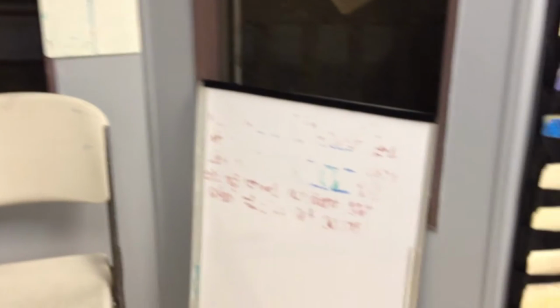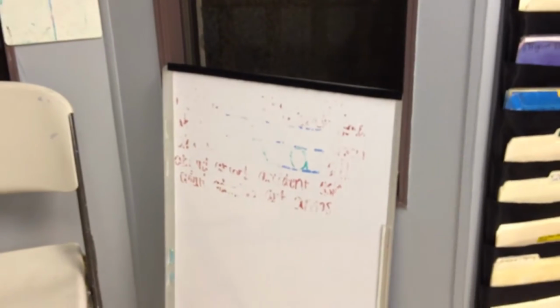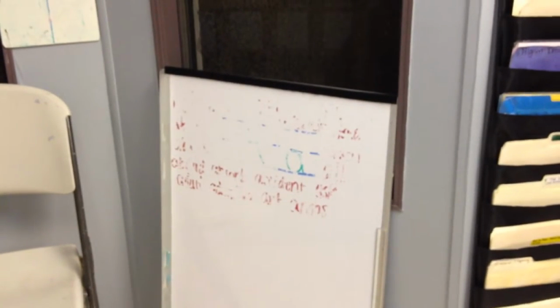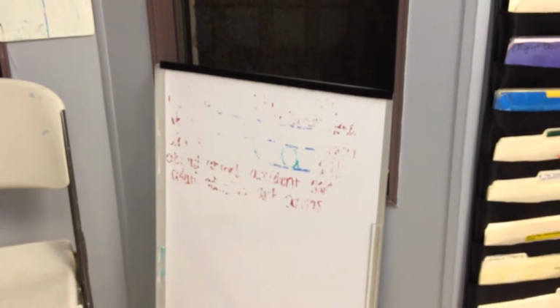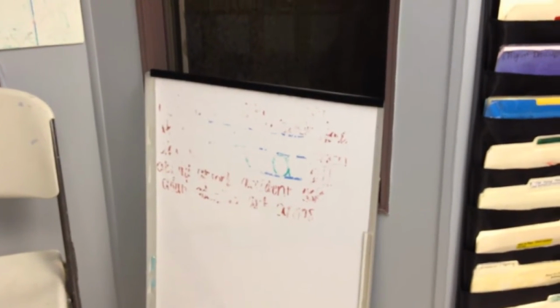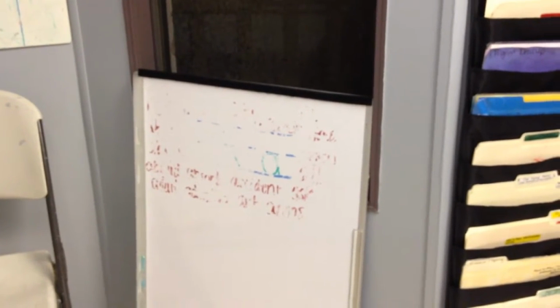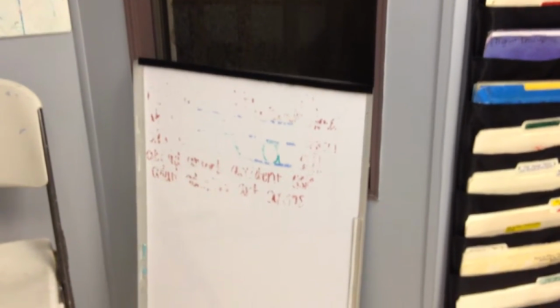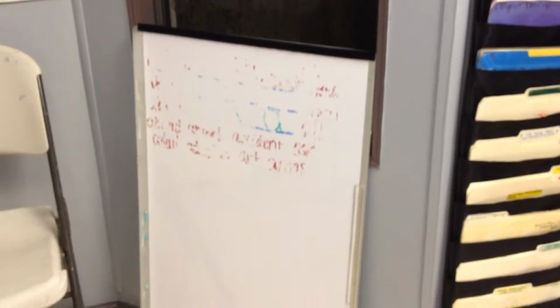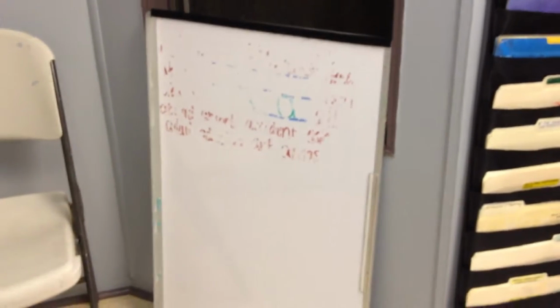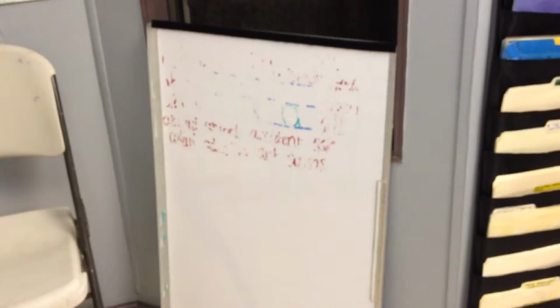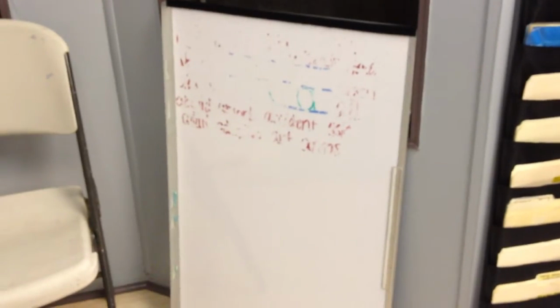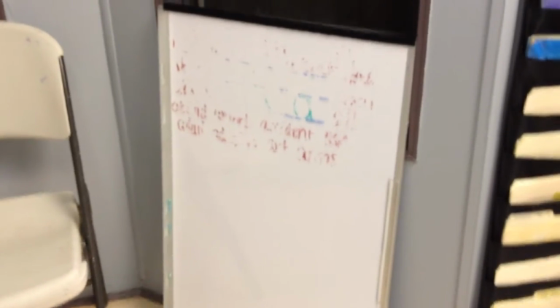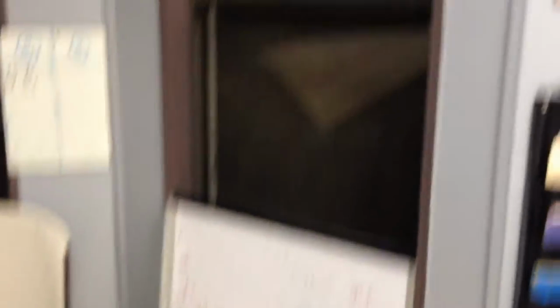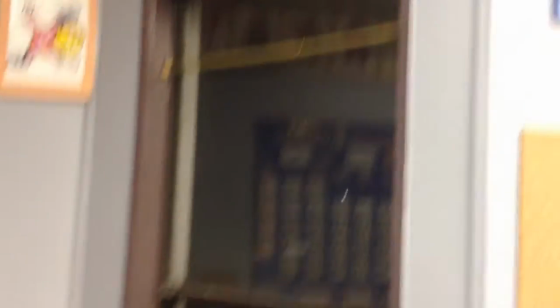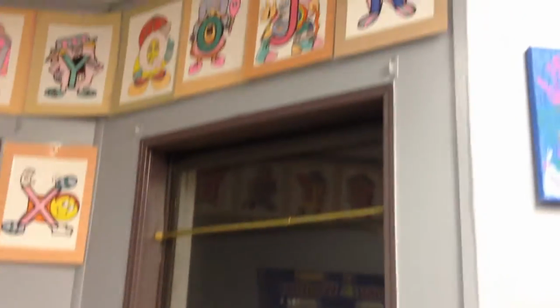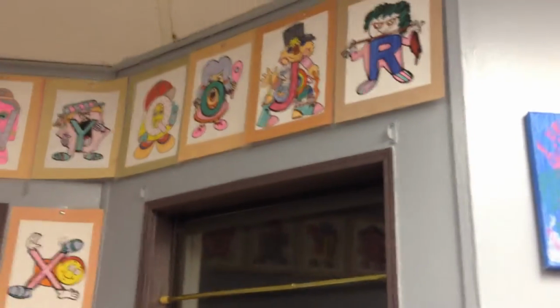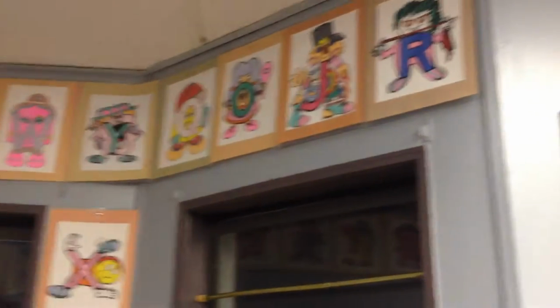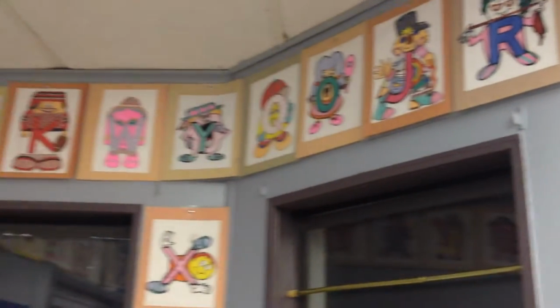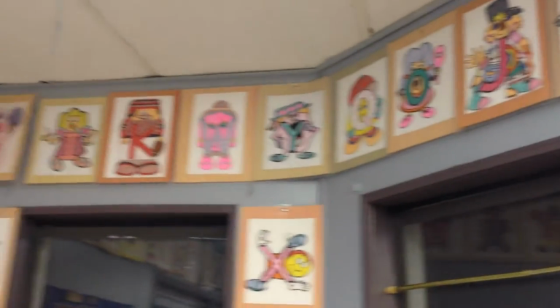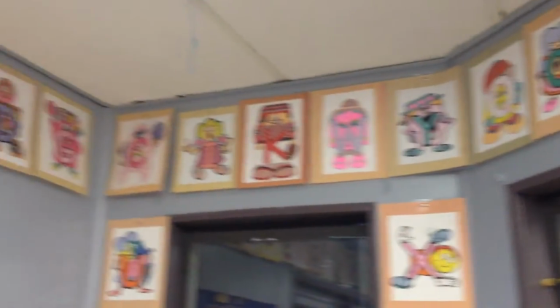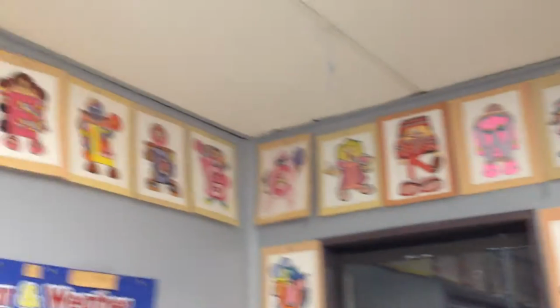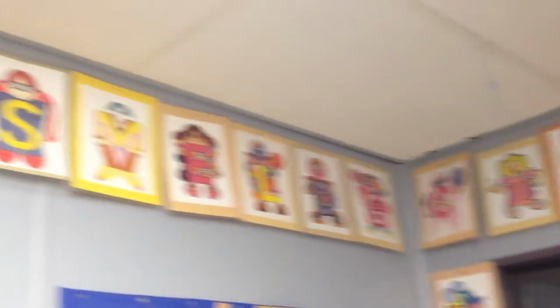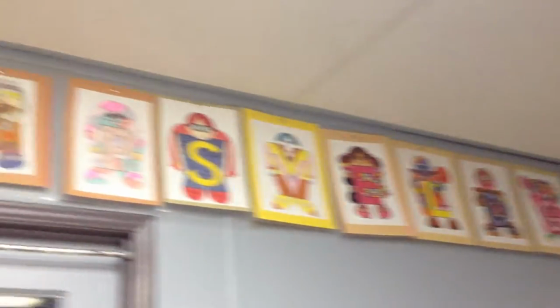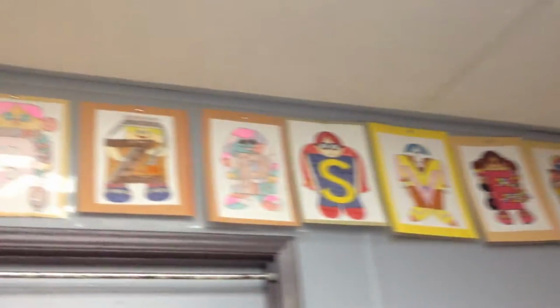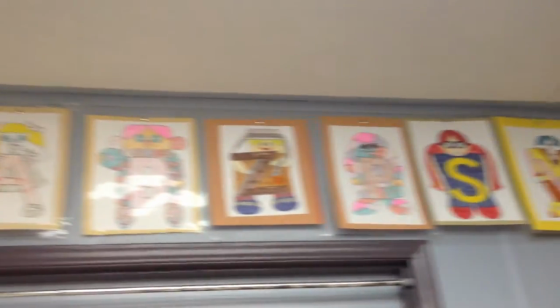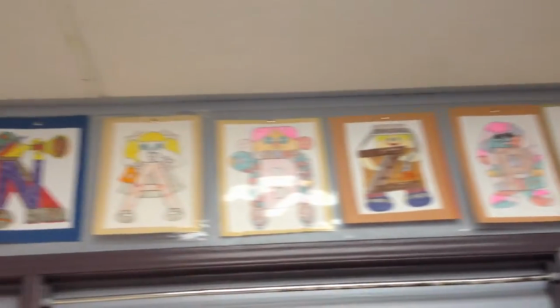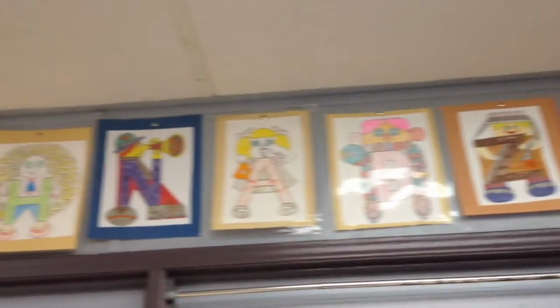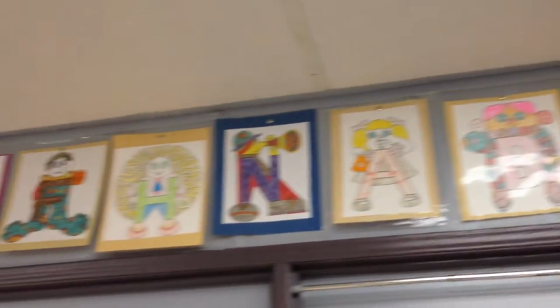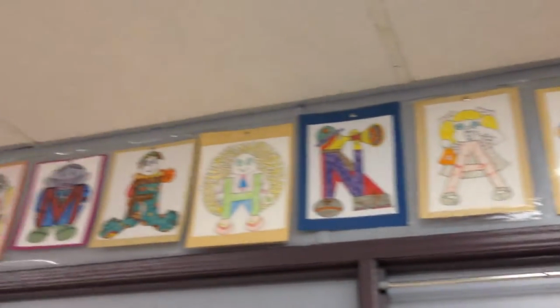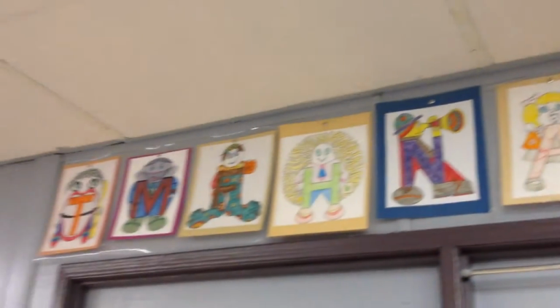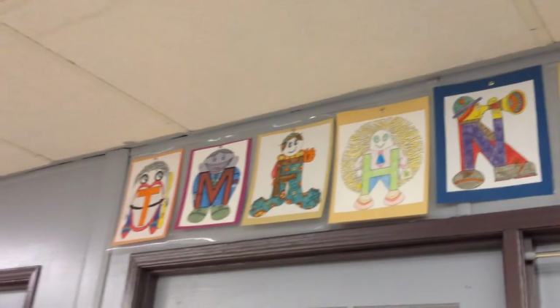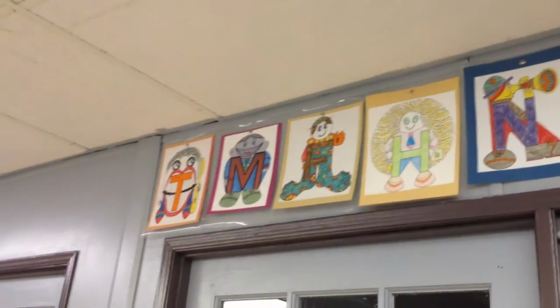And then this board, kind of a mess right now, is our word wall that changes every single week. Up above we have all of our letter friends that we learn out of order — we do the 70s version of letter people.